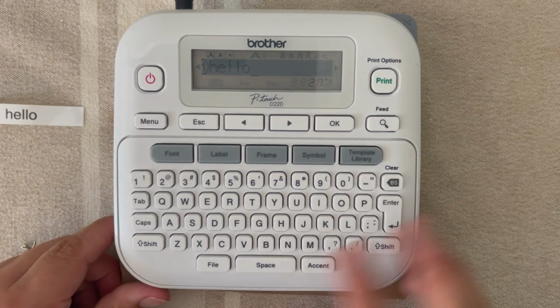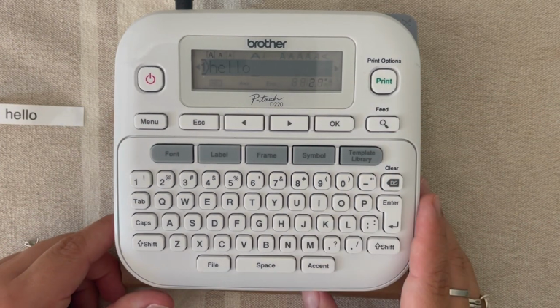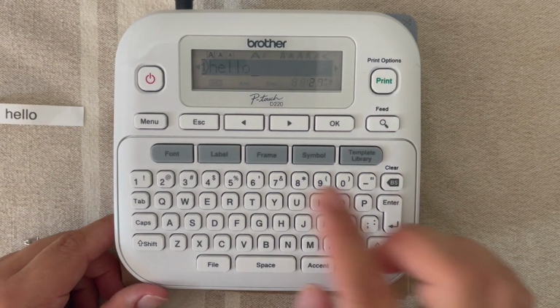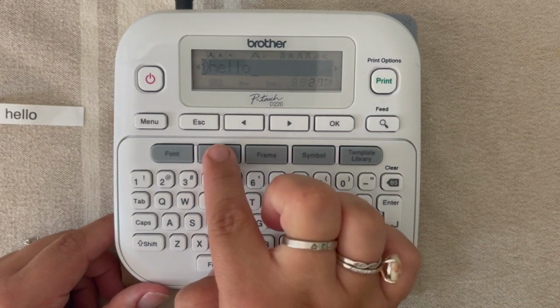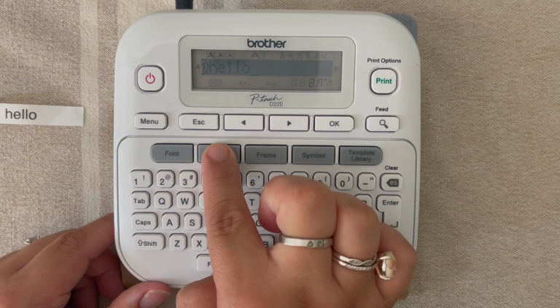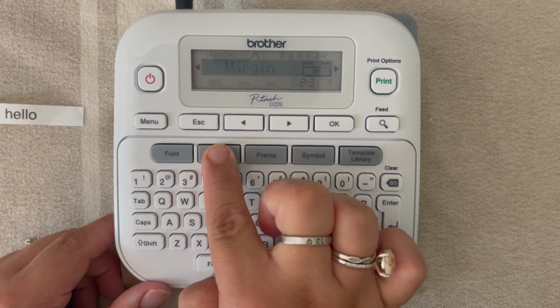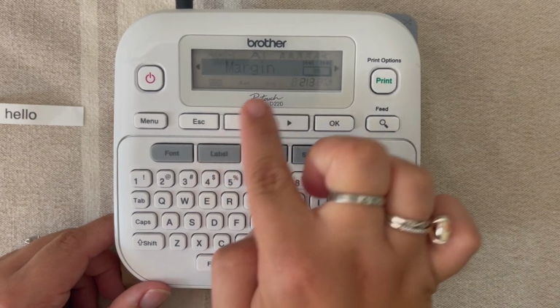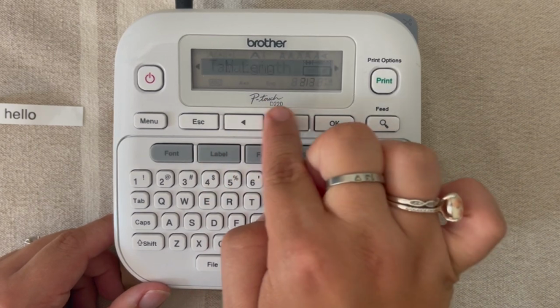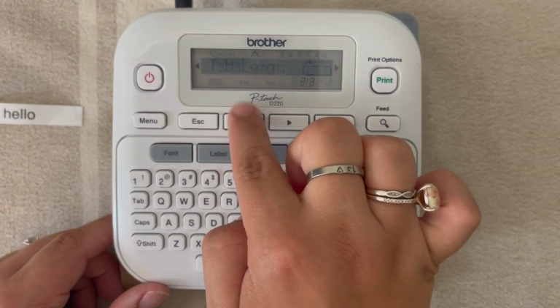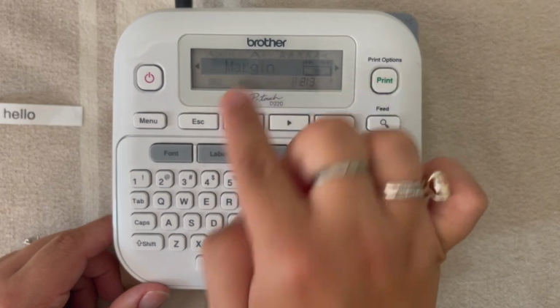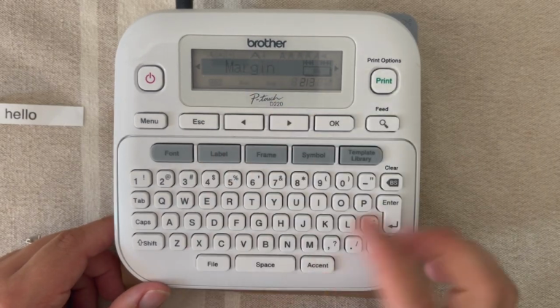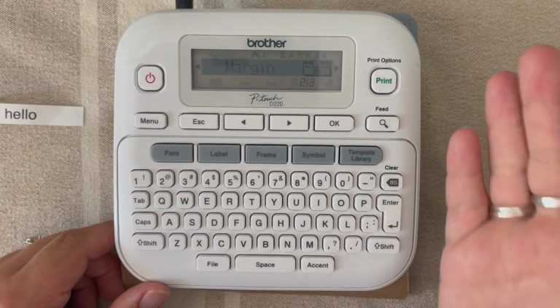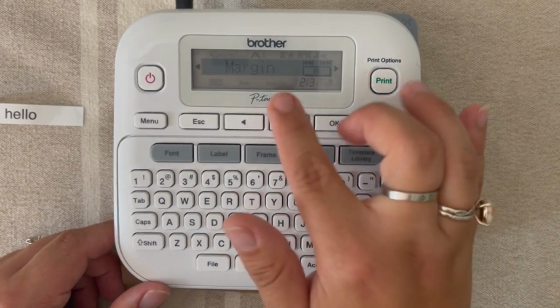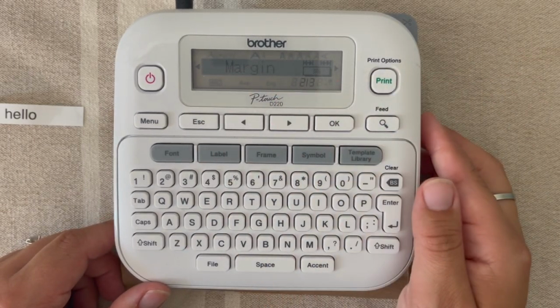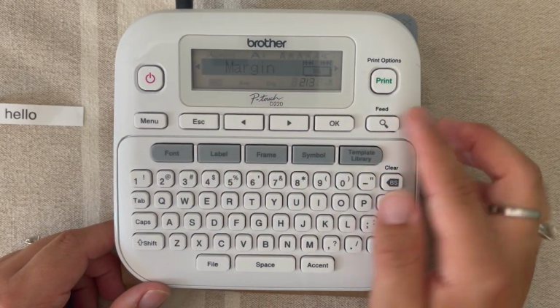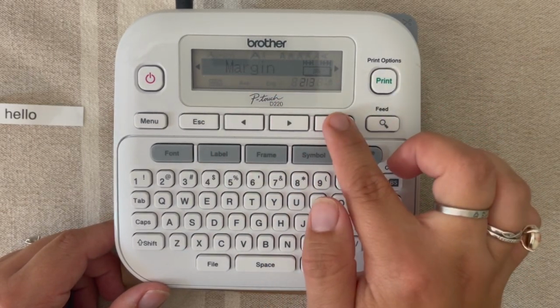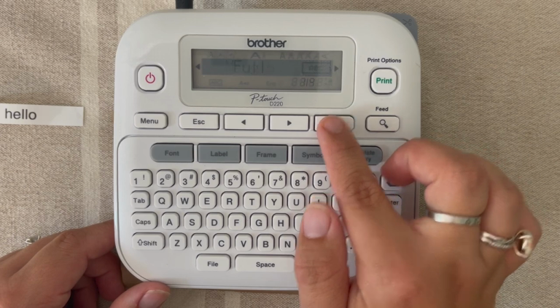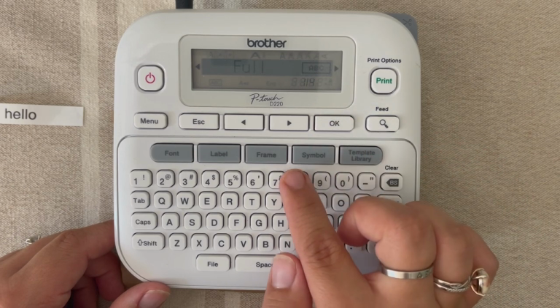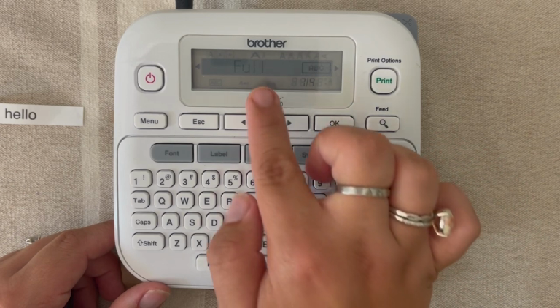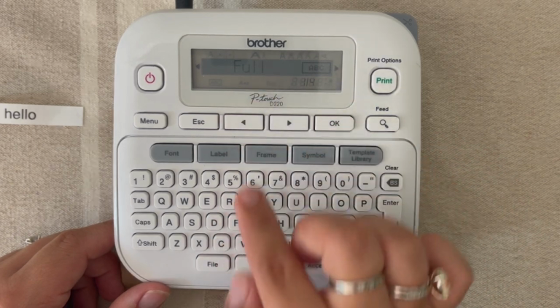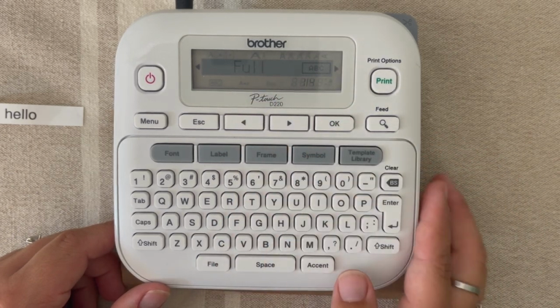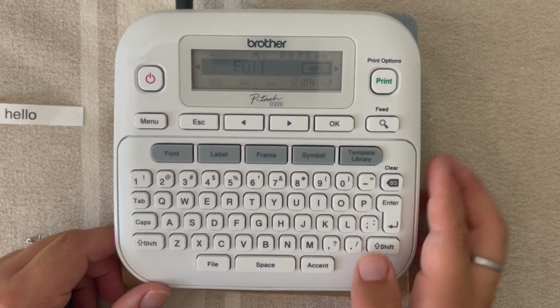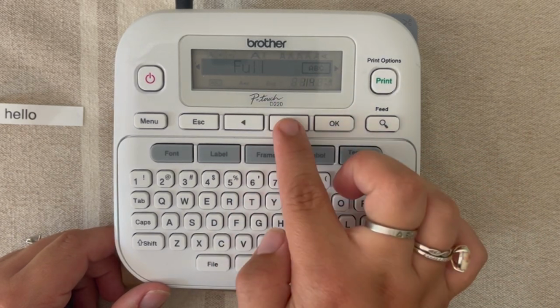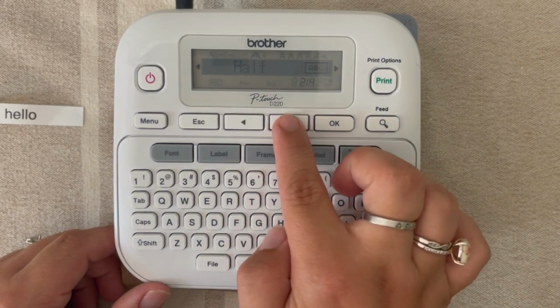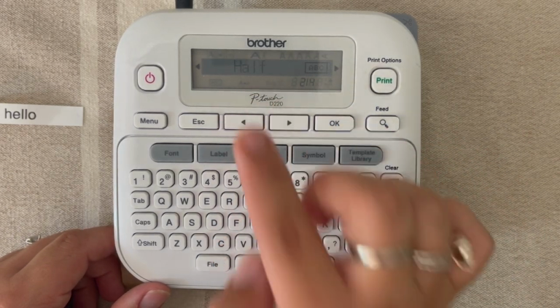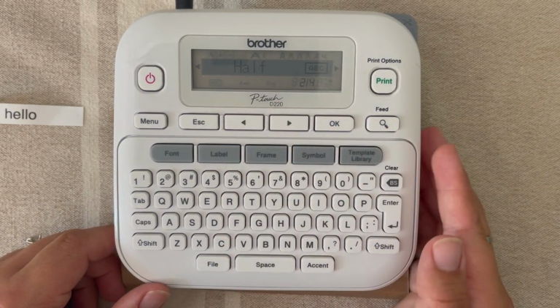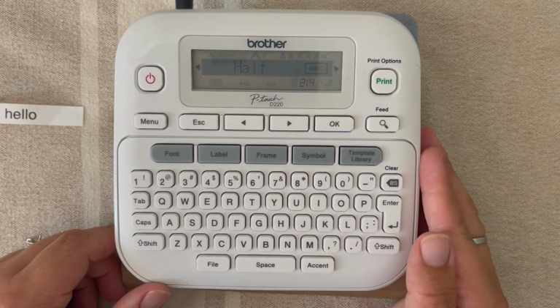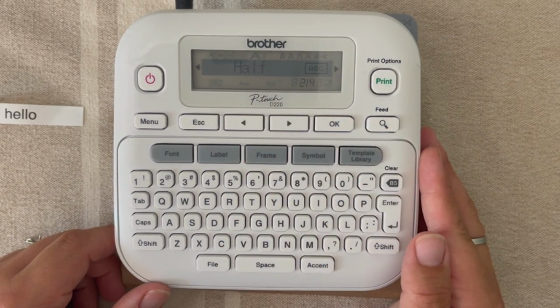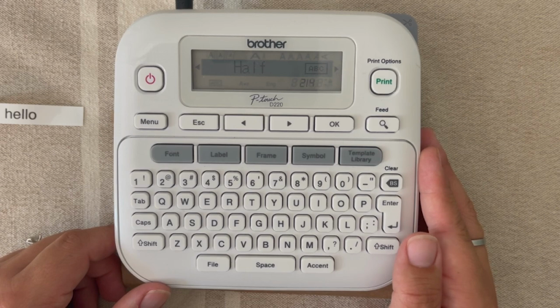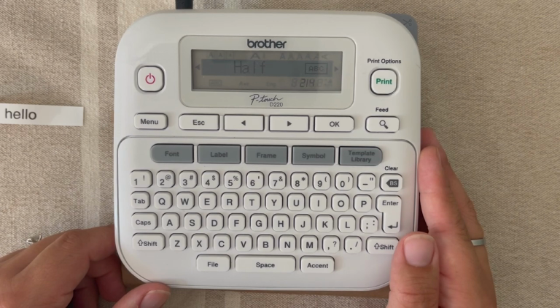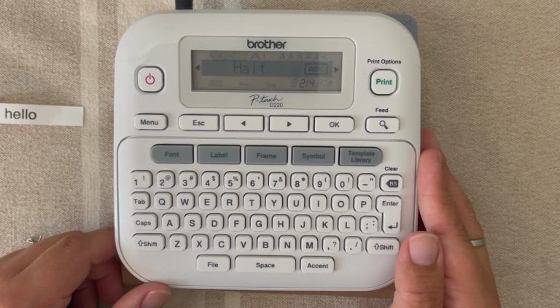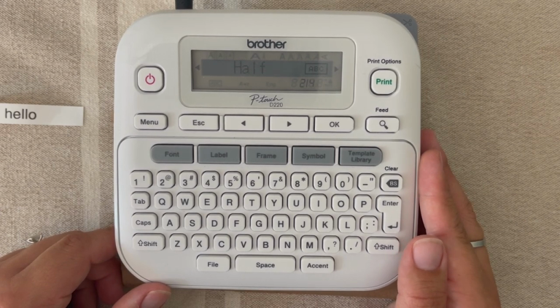Now we're going to do this again. We're going to hit 'label,' arrow to margins — since that's what we just did, it's already there — hit OK, and again you get your menu. This time we're going to arrow to the word 'half,' which is going to be a half-inch margin.